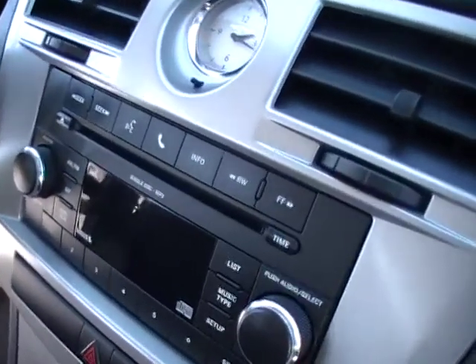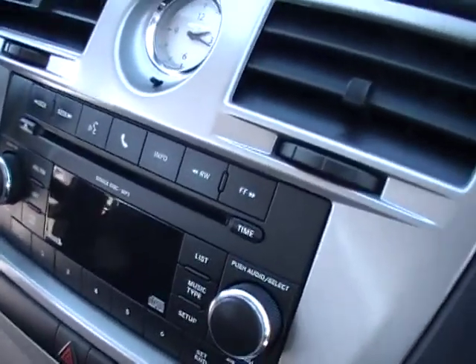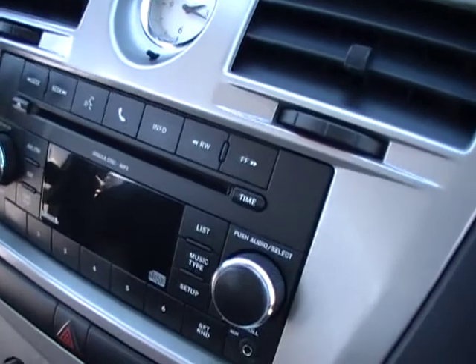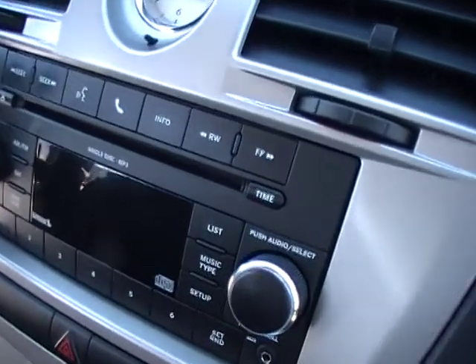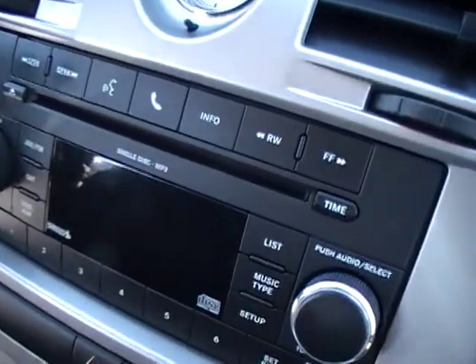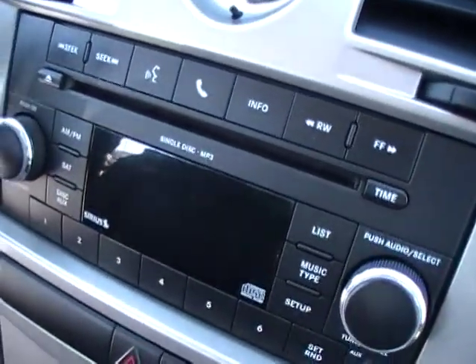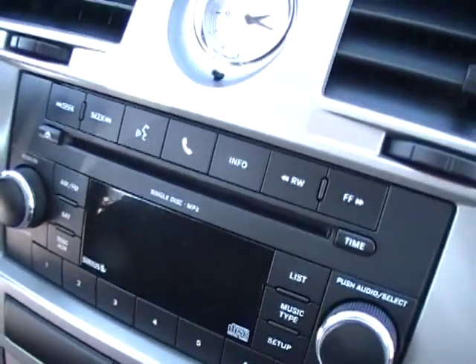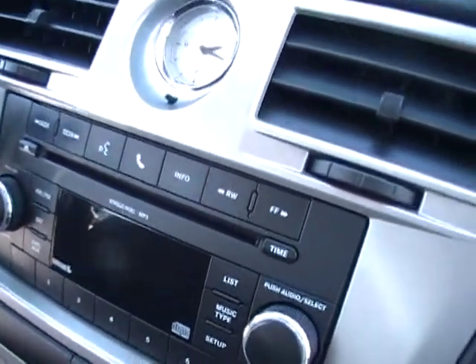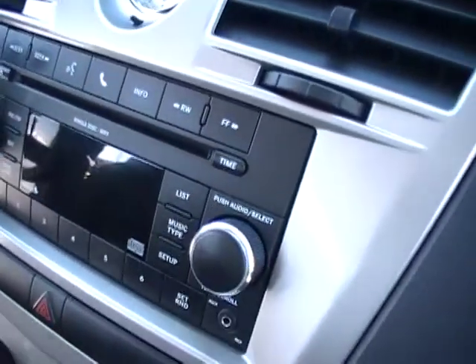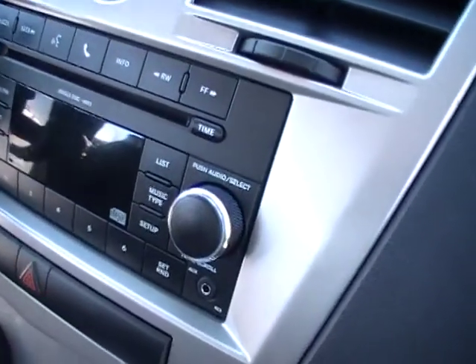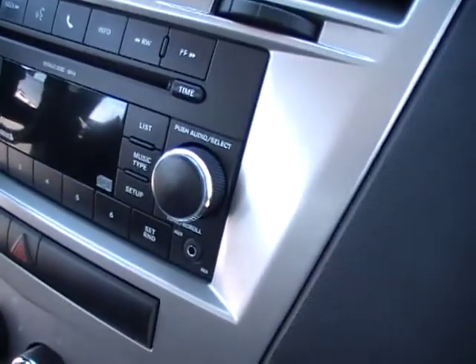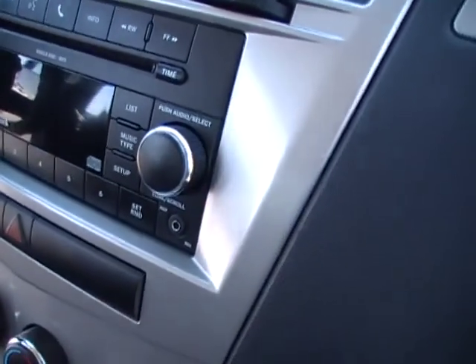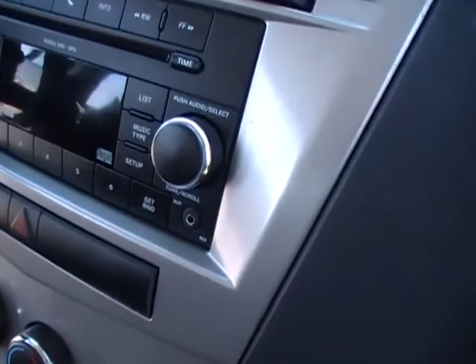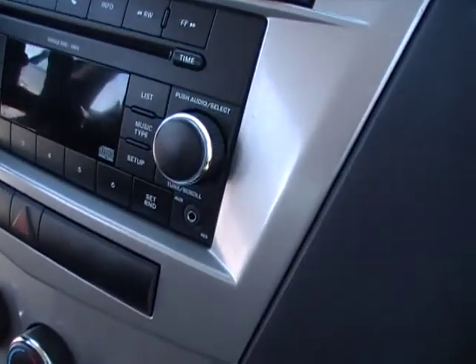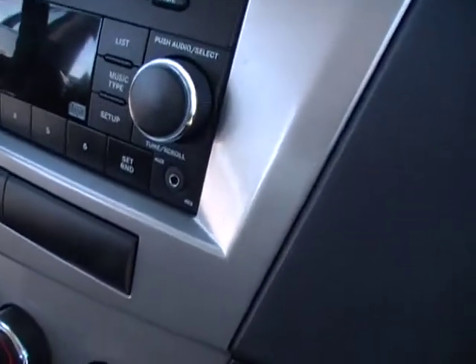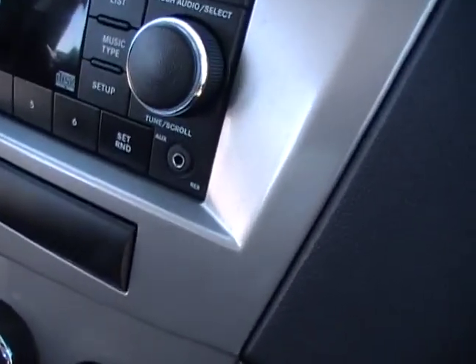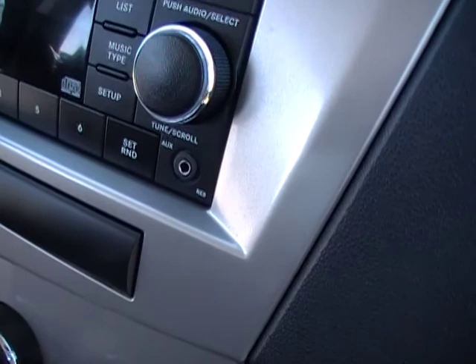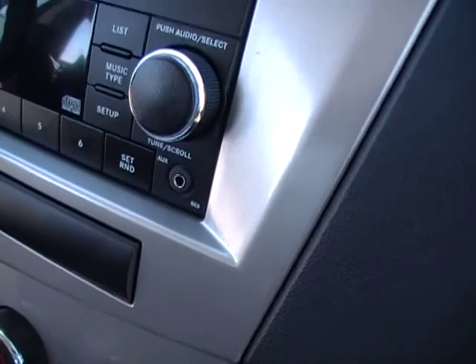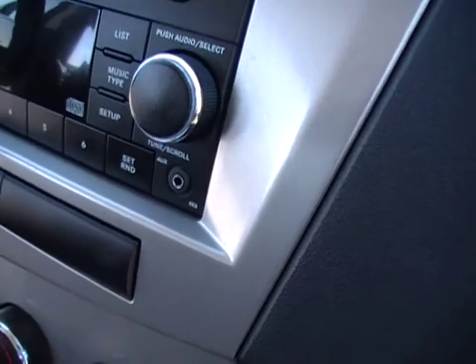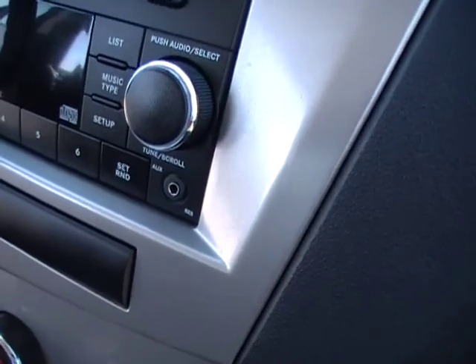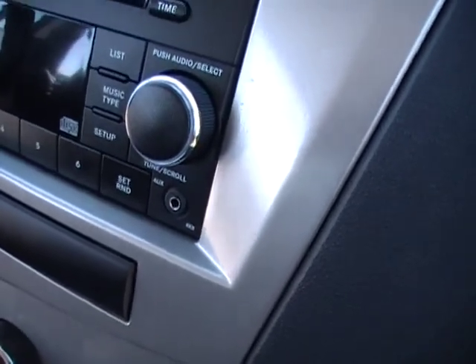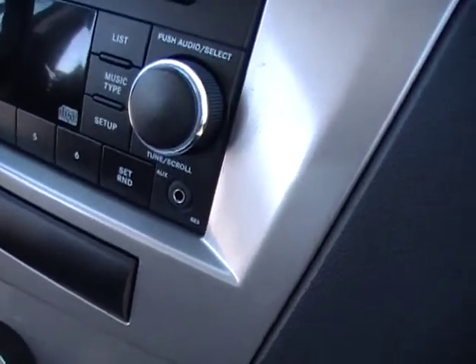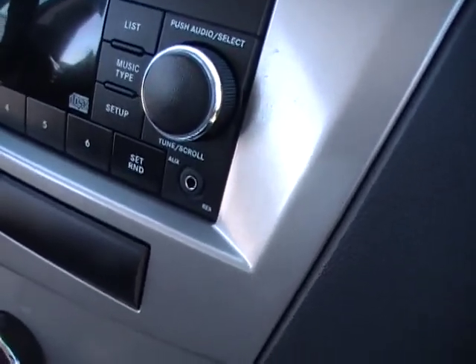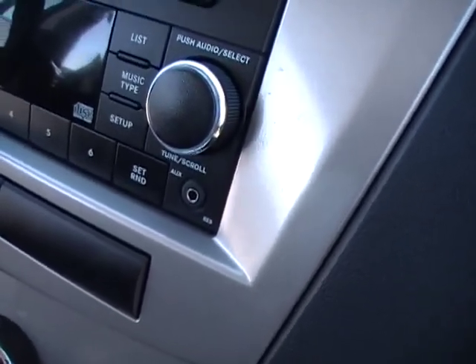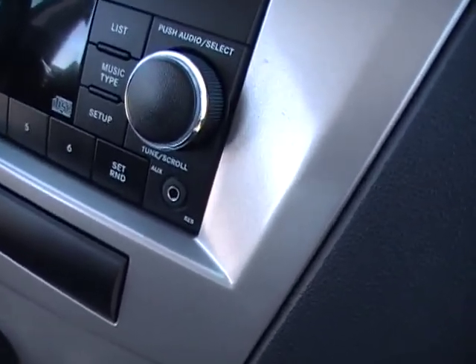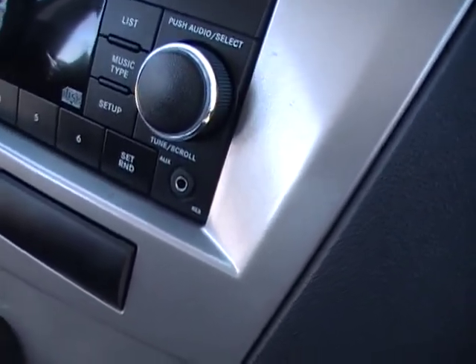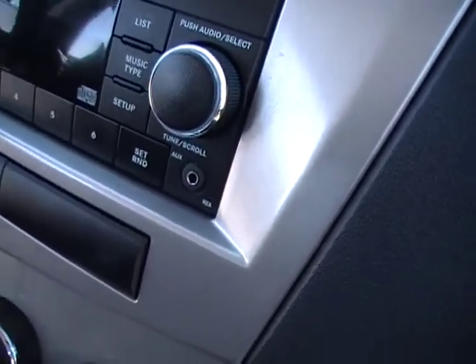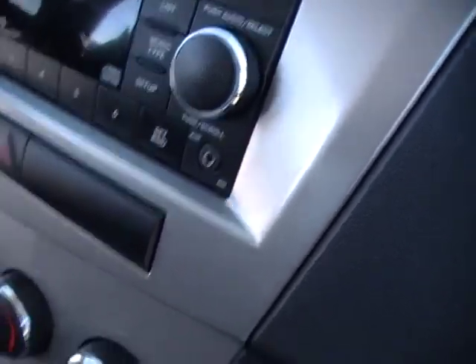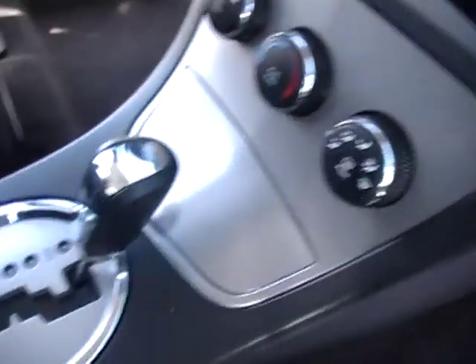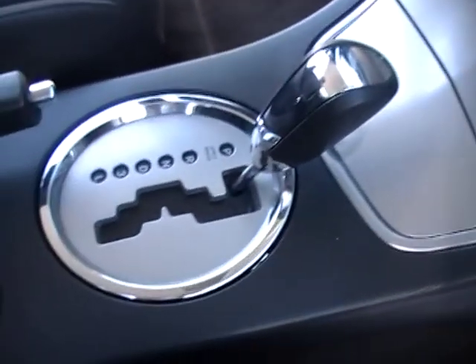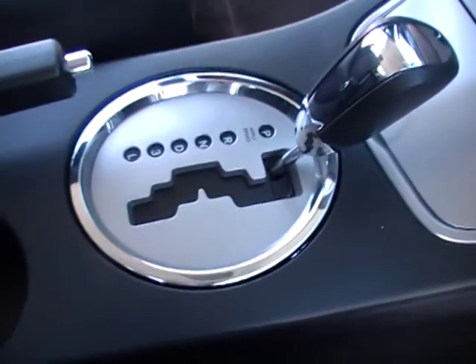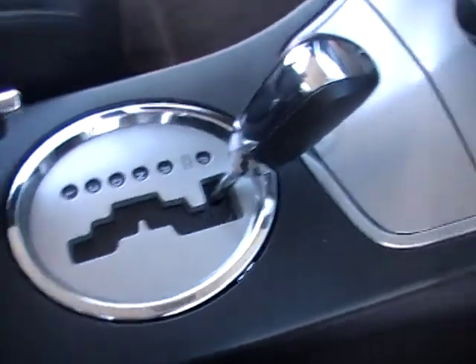CD player with MP3 capability means if you burn your own CDs you're gonna get about 70 or 80 songs — almost like having a multi-disc CD player. There's your auxiliary plug. It is an automatic.